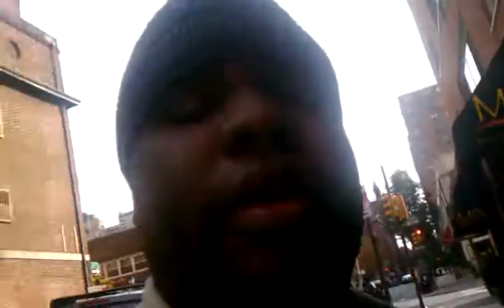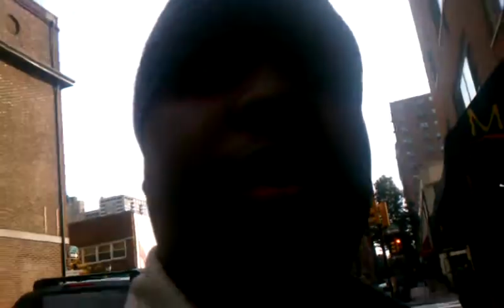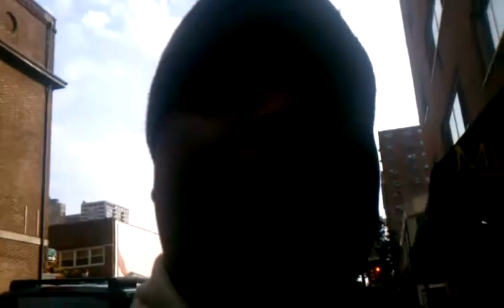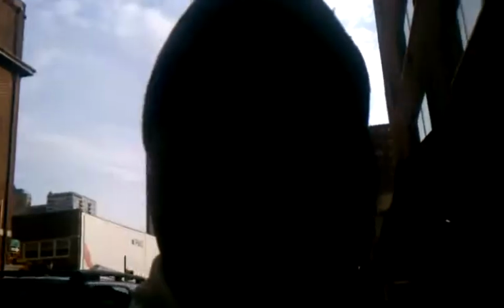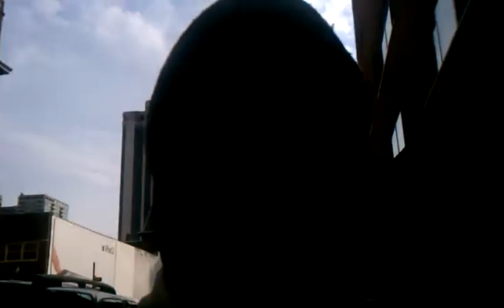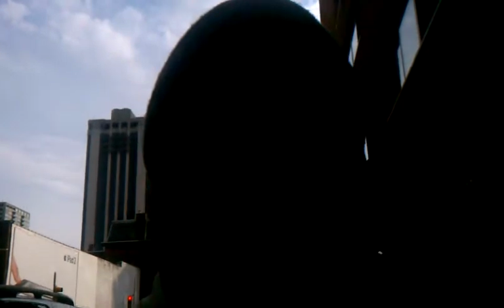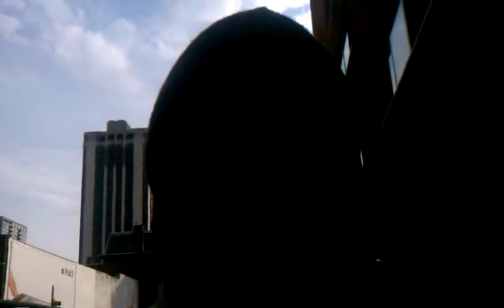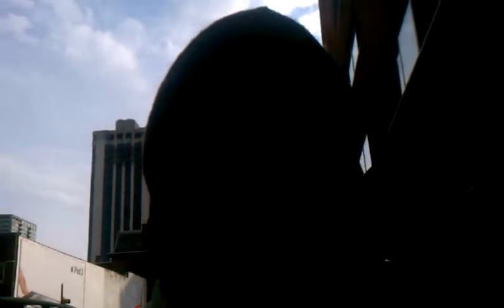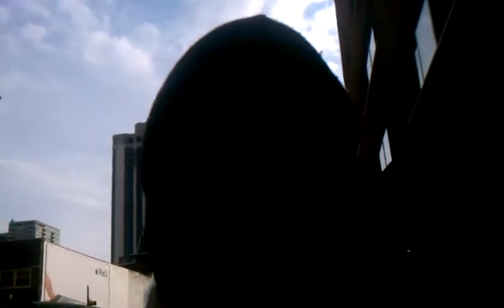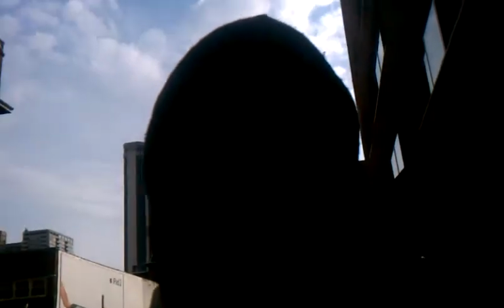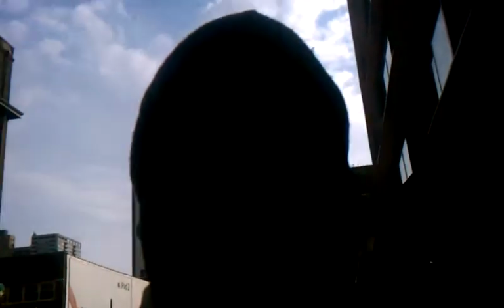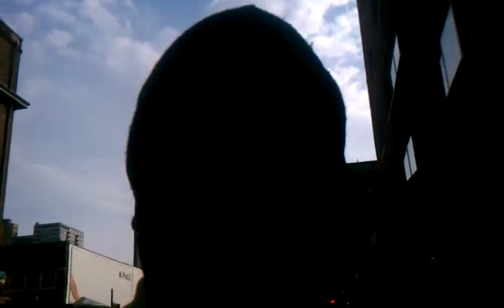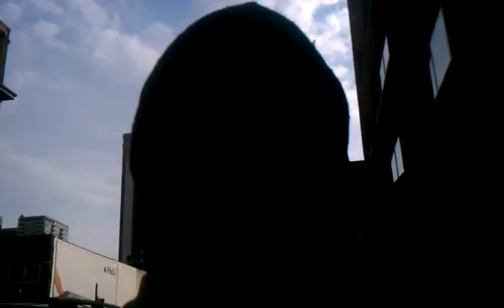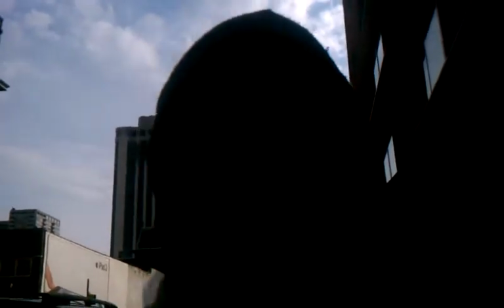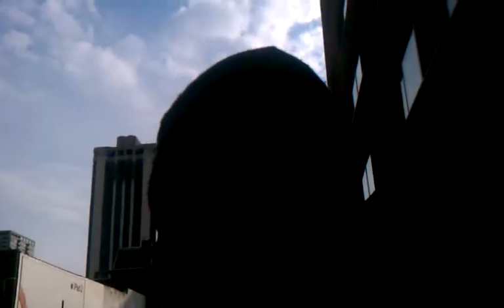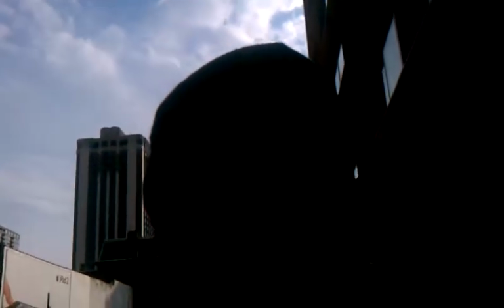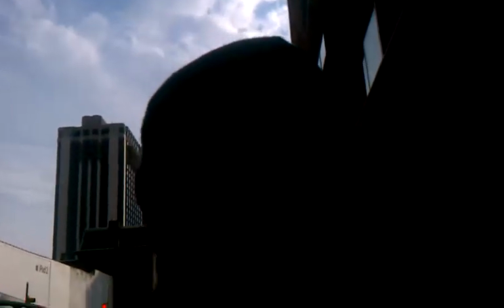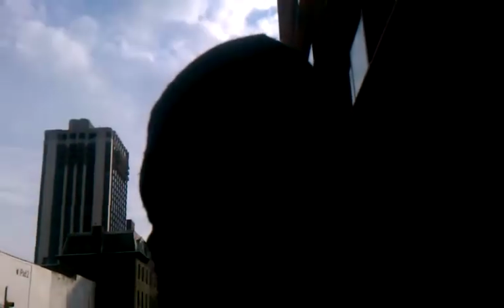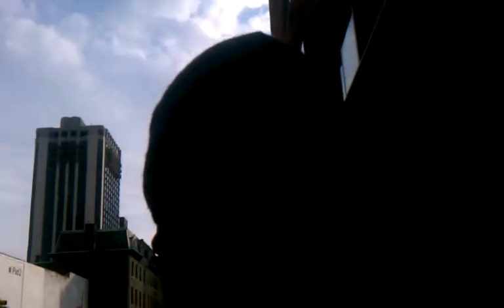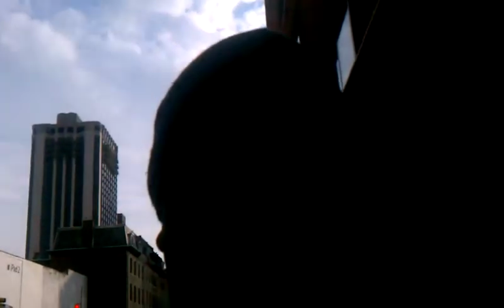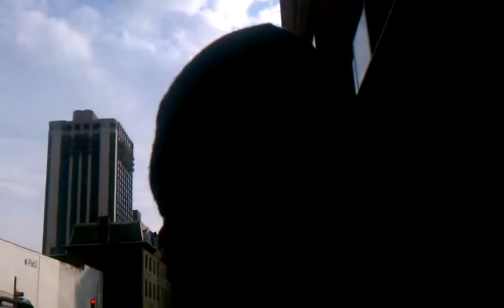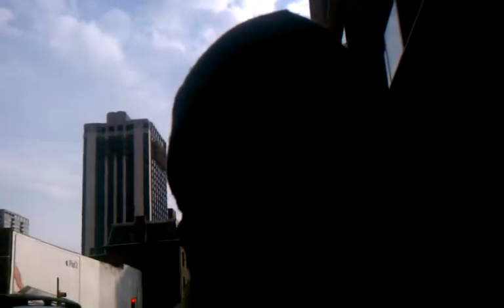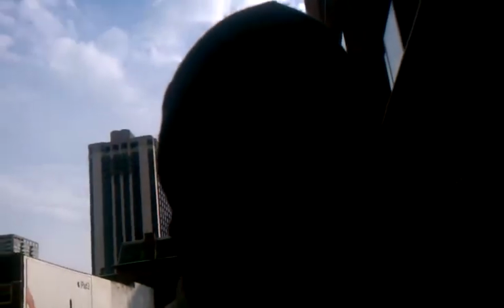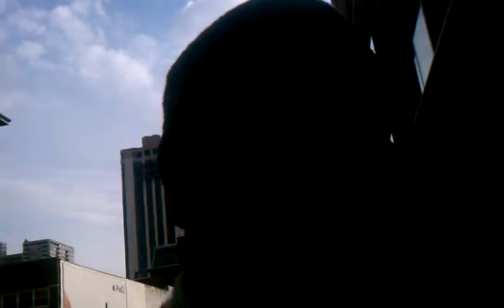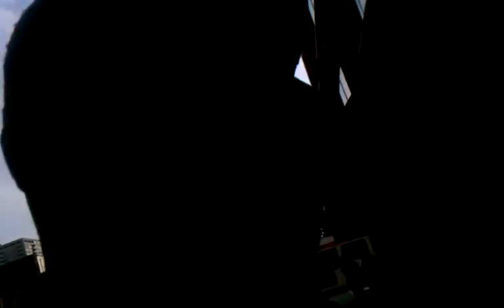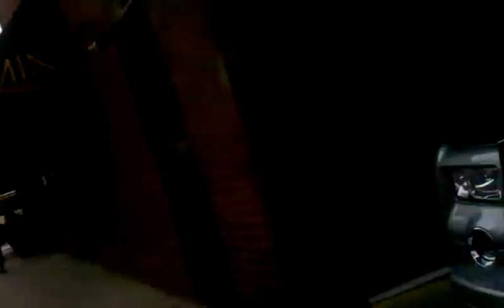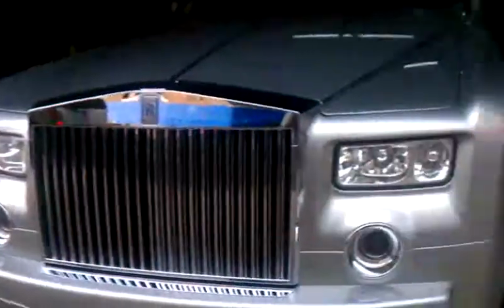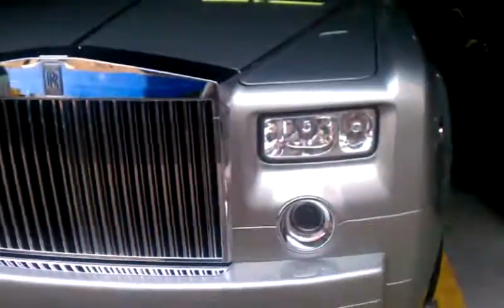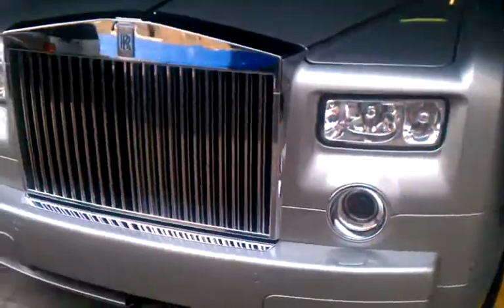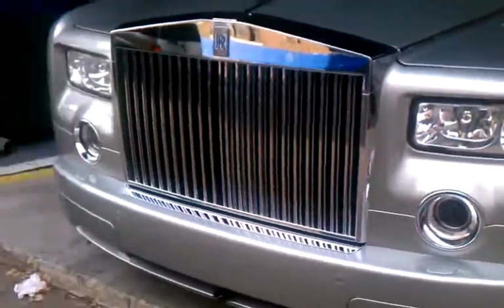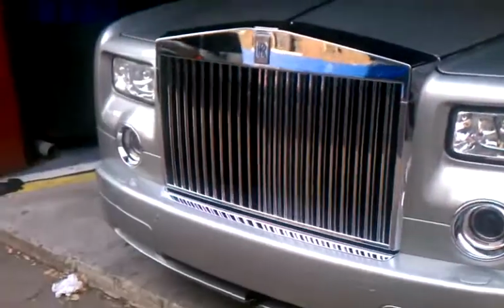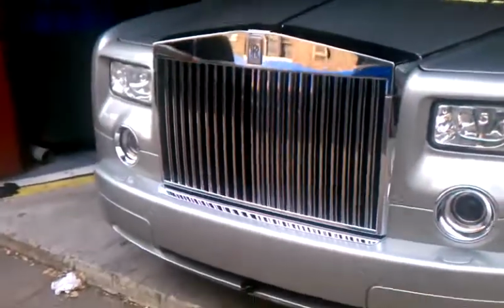Yo, yo, yo, what it is — it's Sean Fleming, a.k.a. Sean Up, coming at you with the hottest cars, hottest rides in Philly. Right now you're looking at the Rolls Royce Phantom.